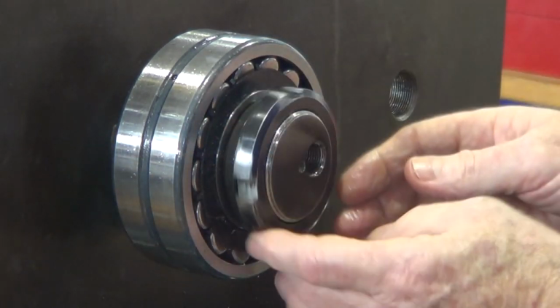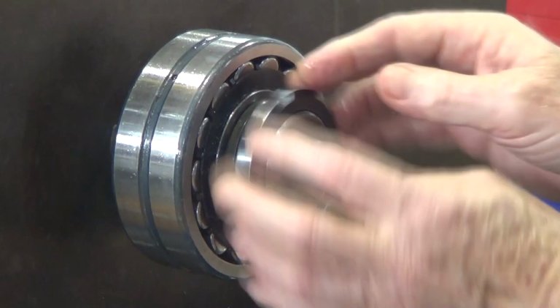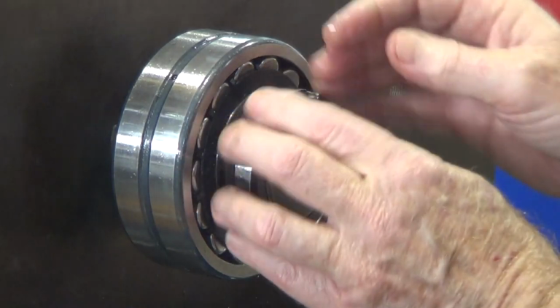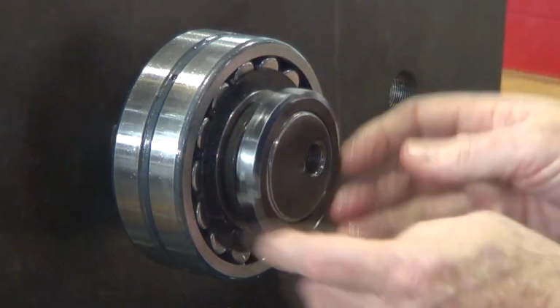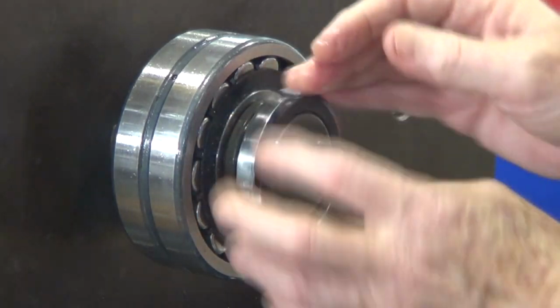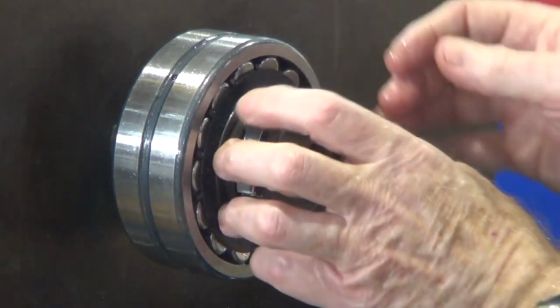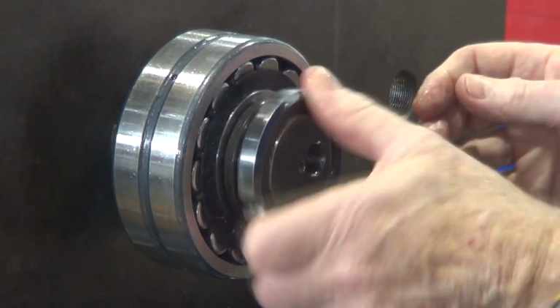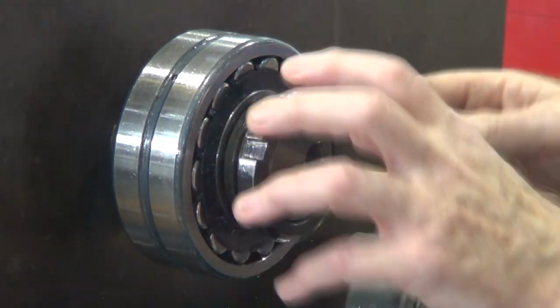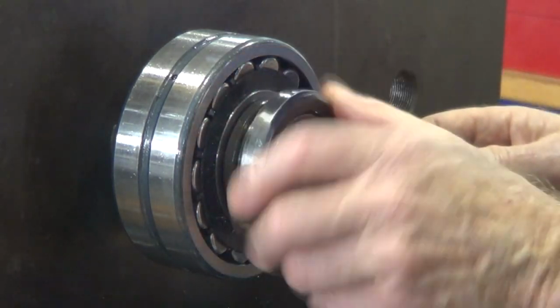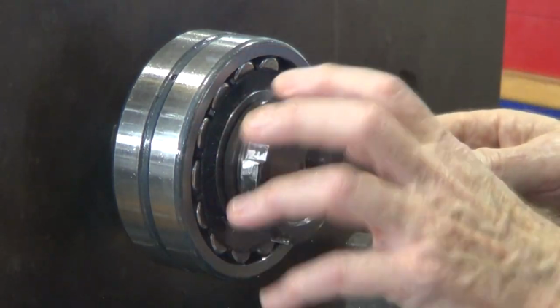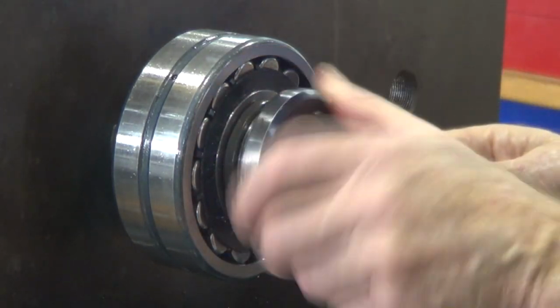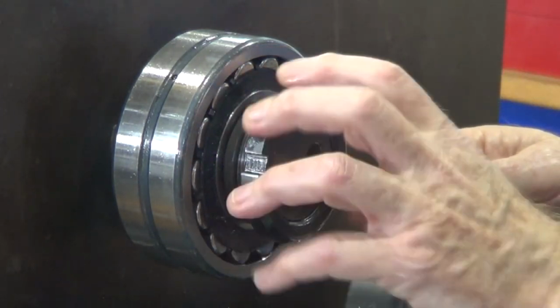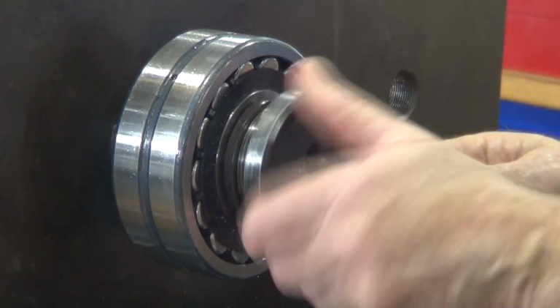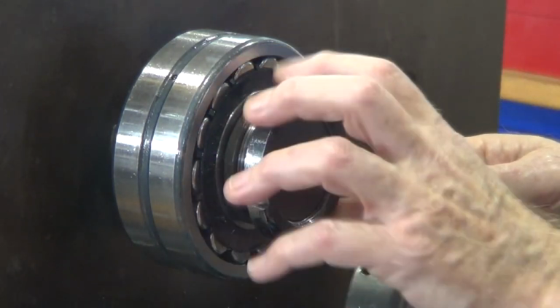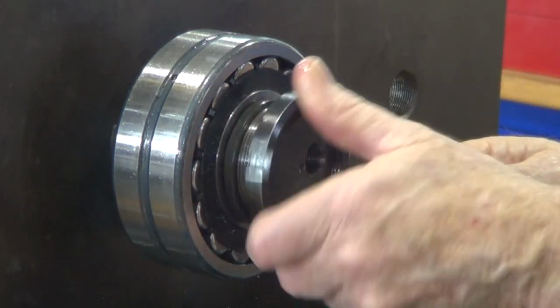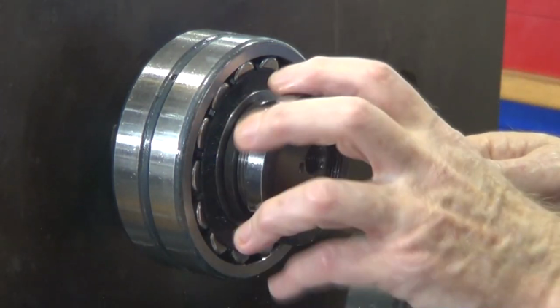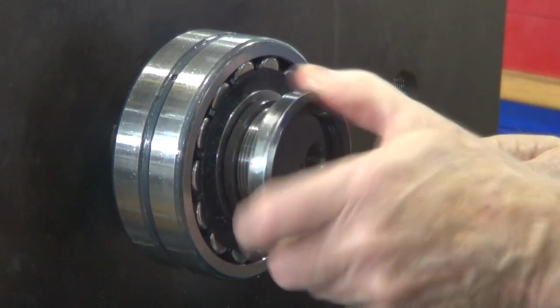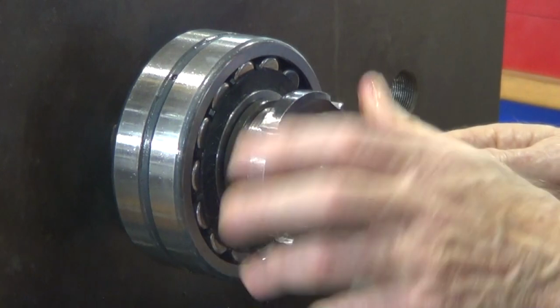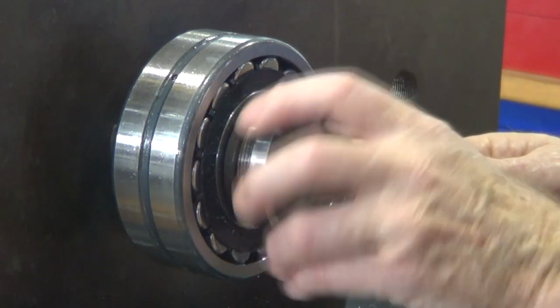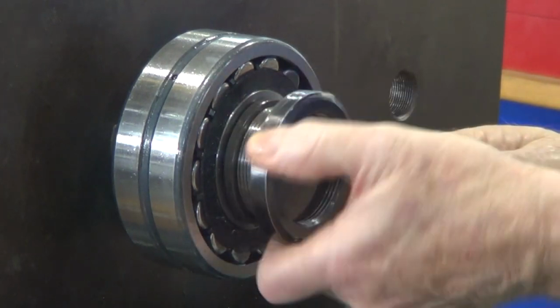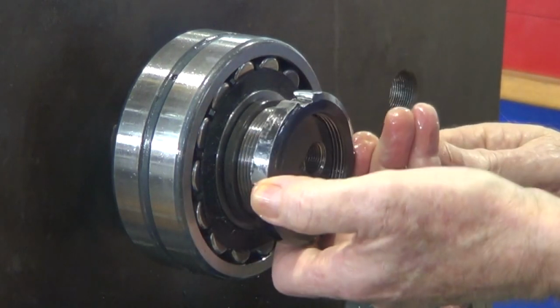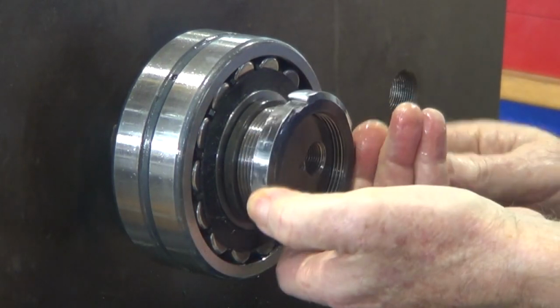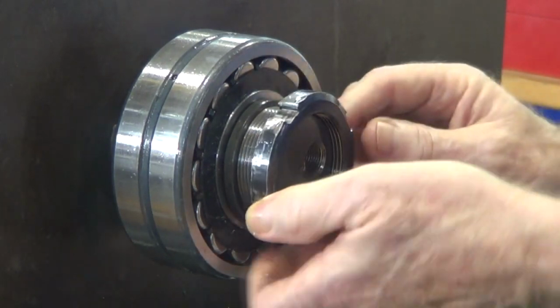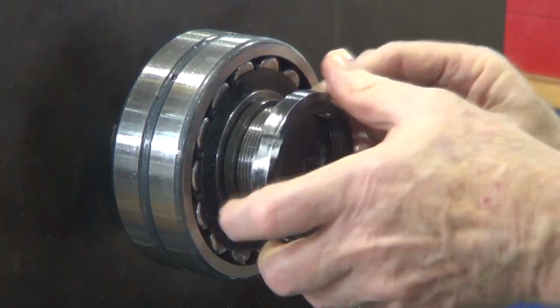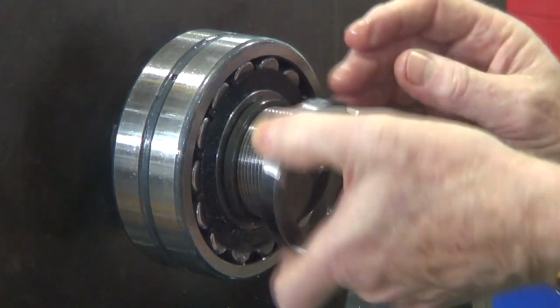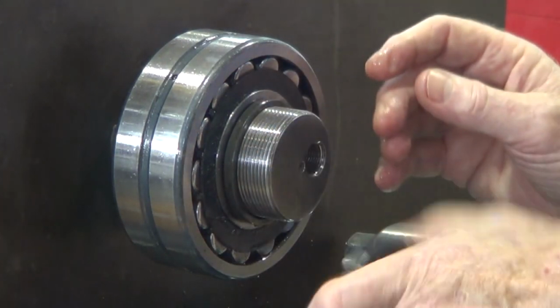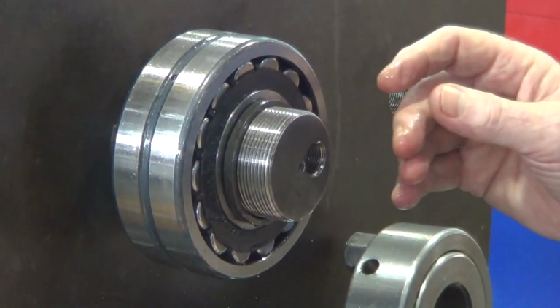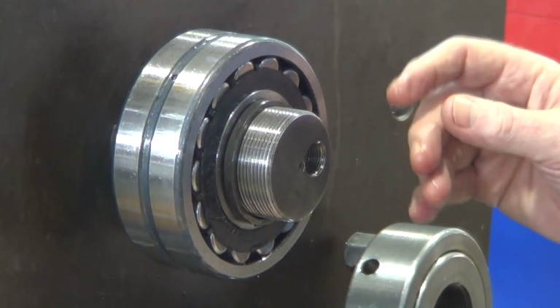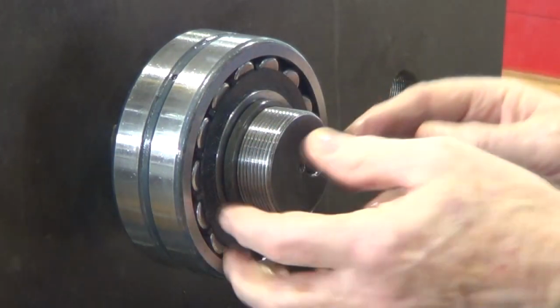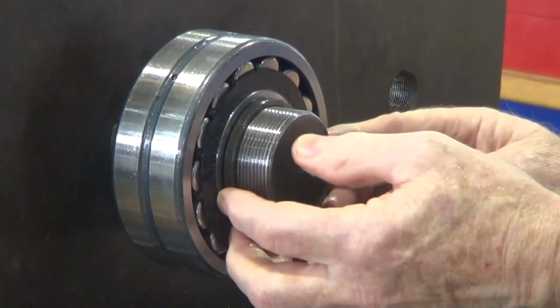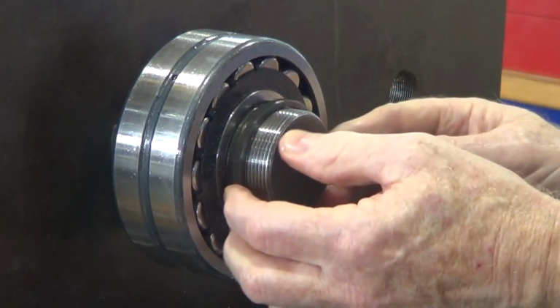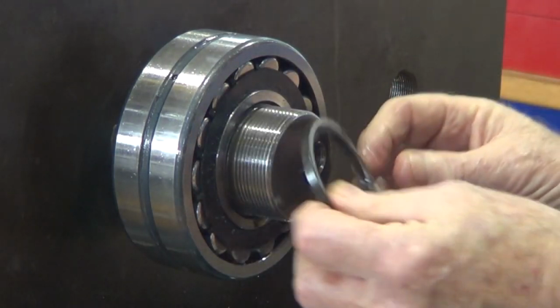That's the slotted lock nut that we're just undoing, screwing off now. Behind that is a small spacer that pushes the bearing onto the shaft.